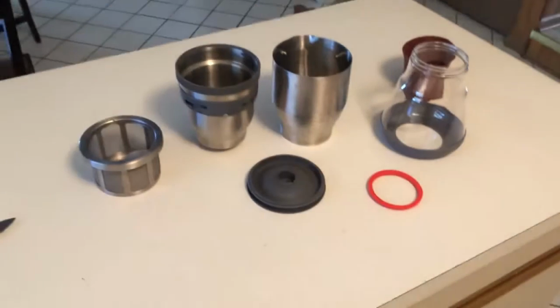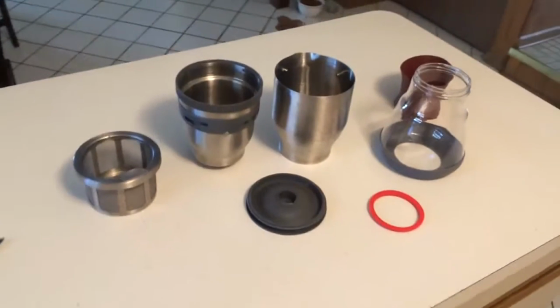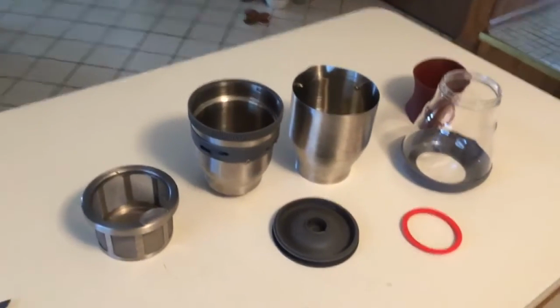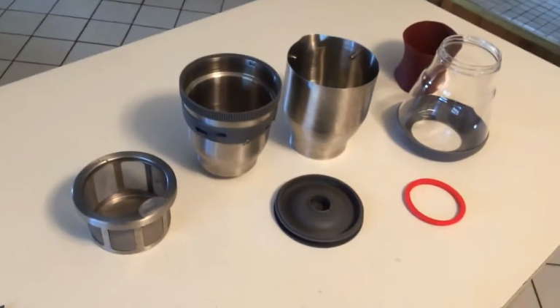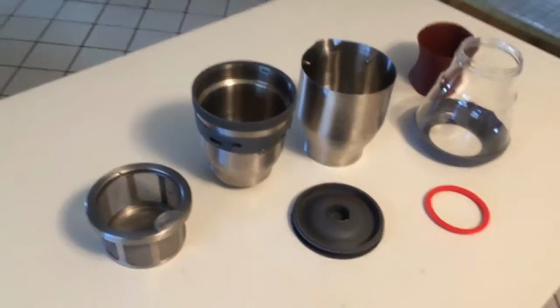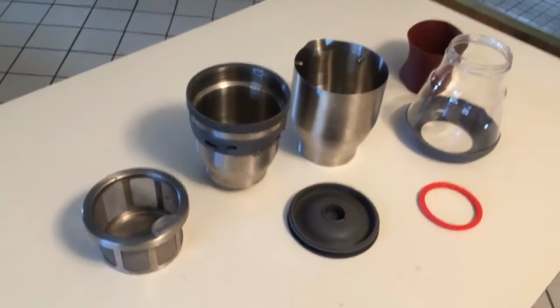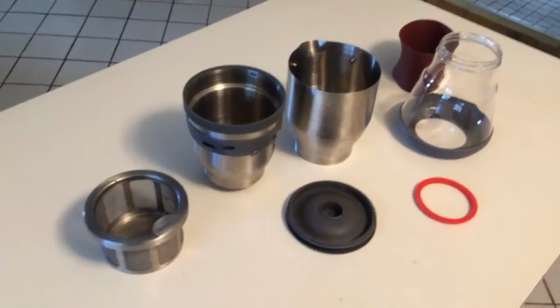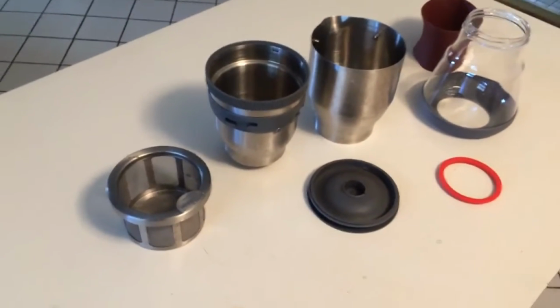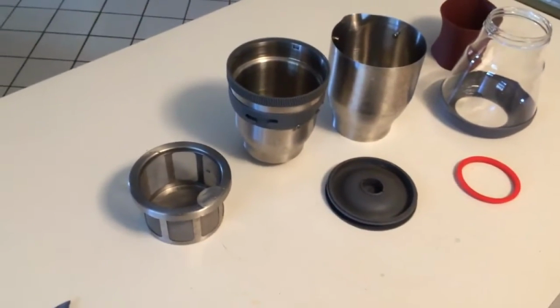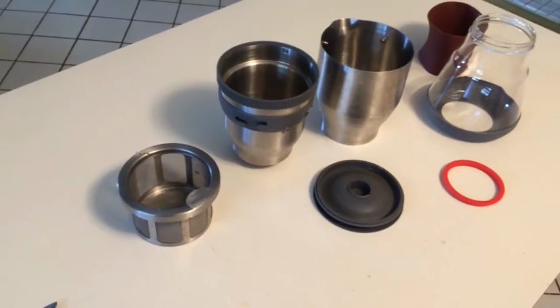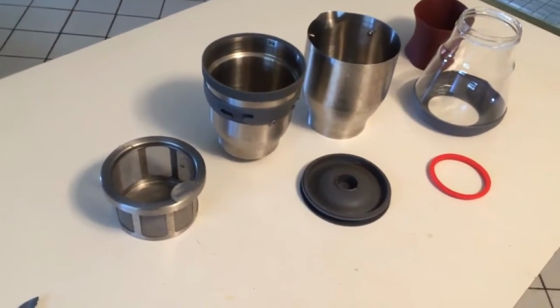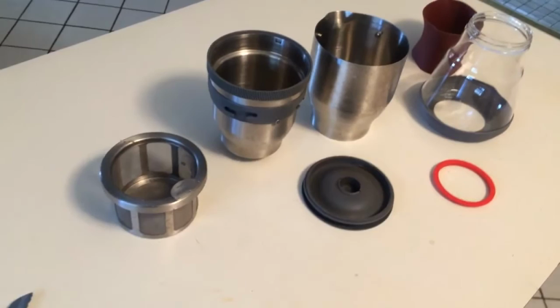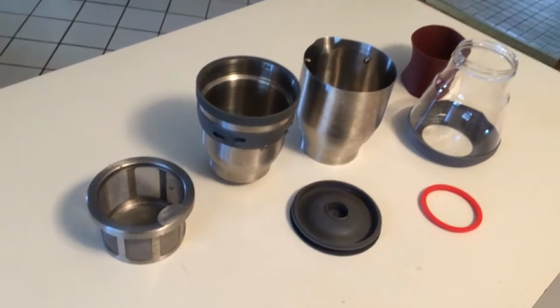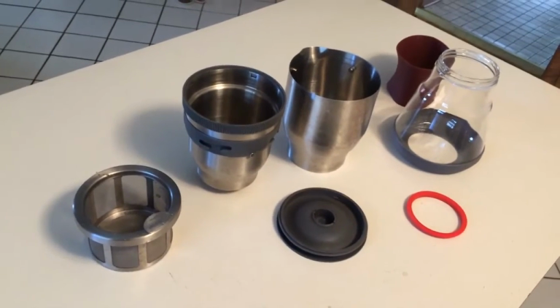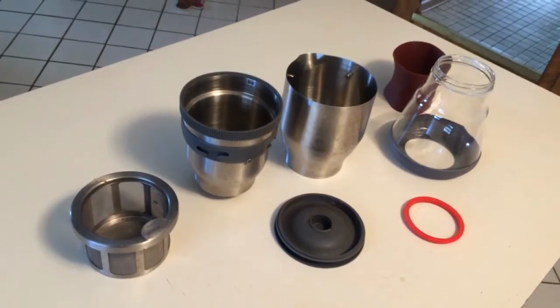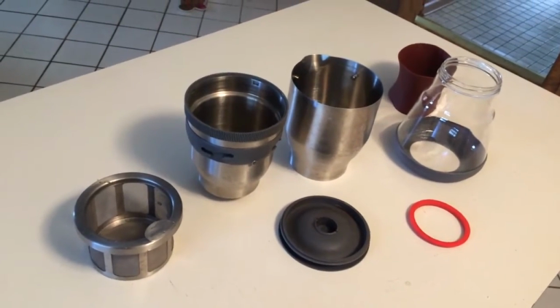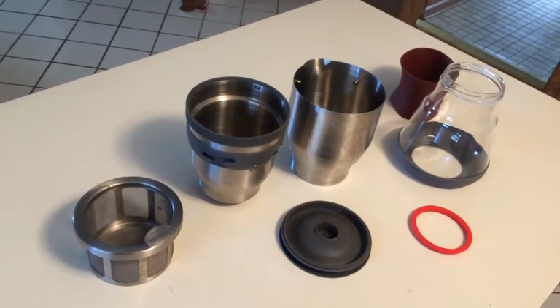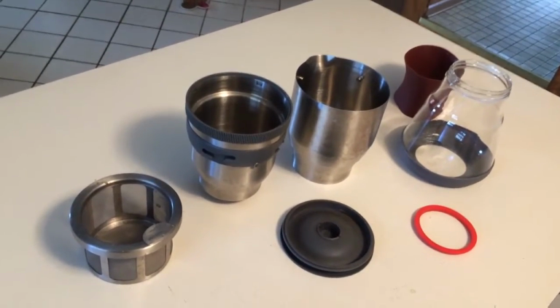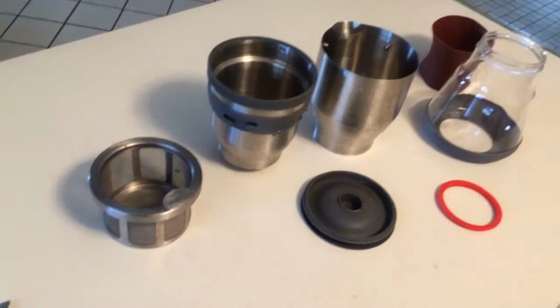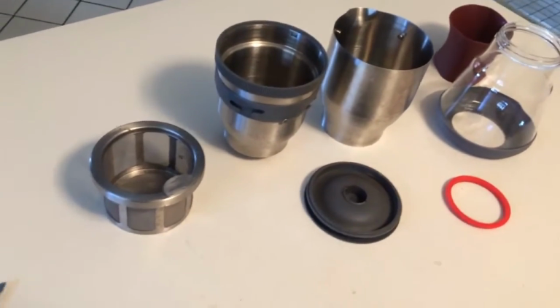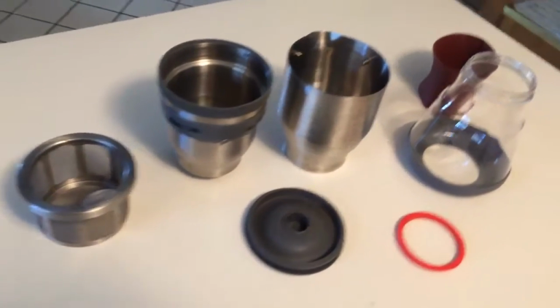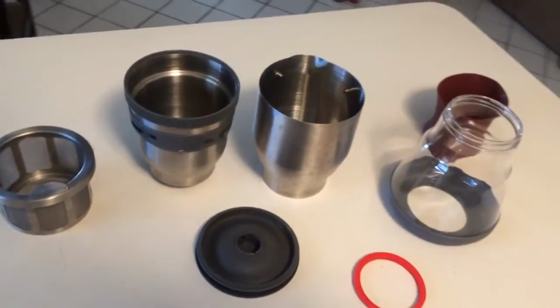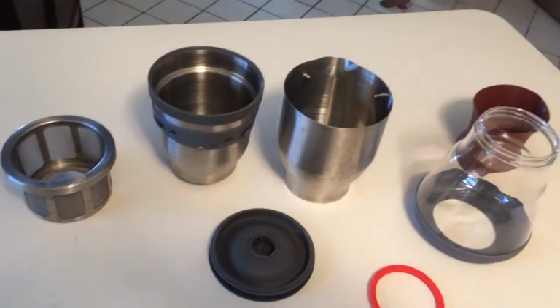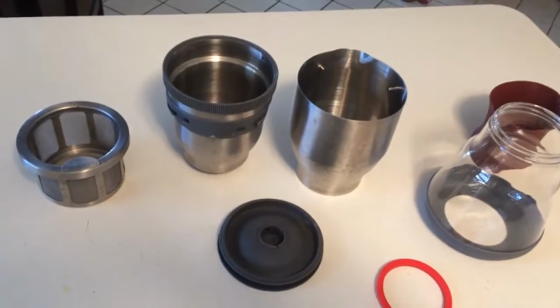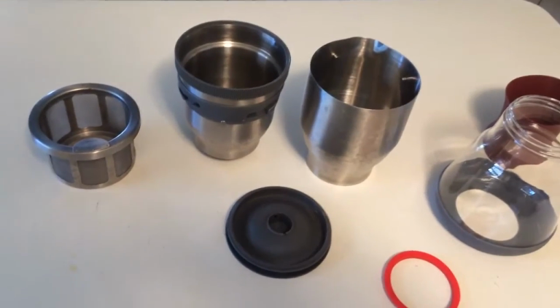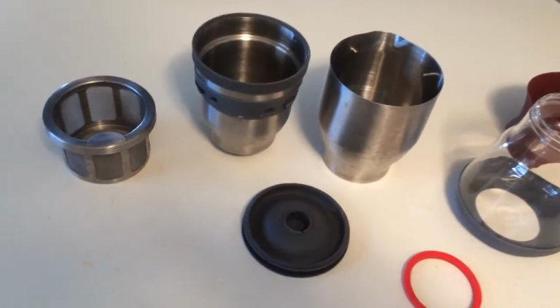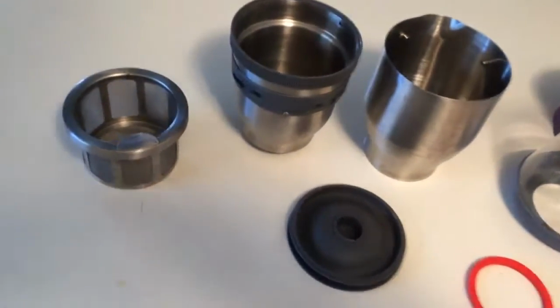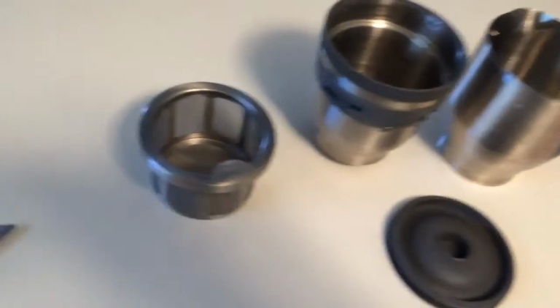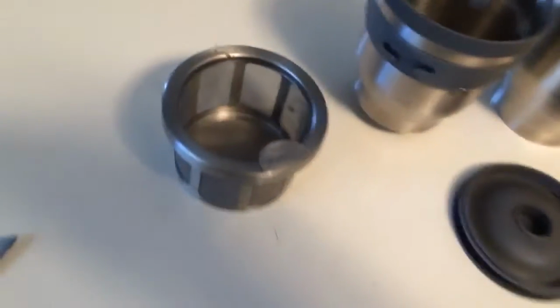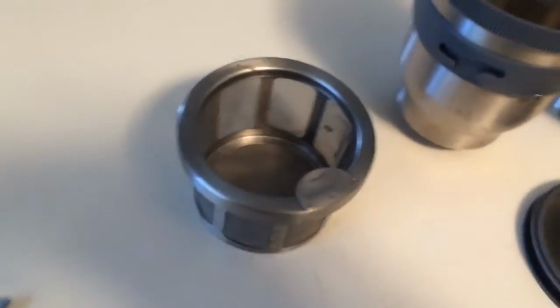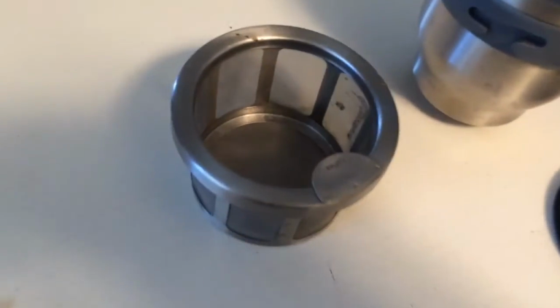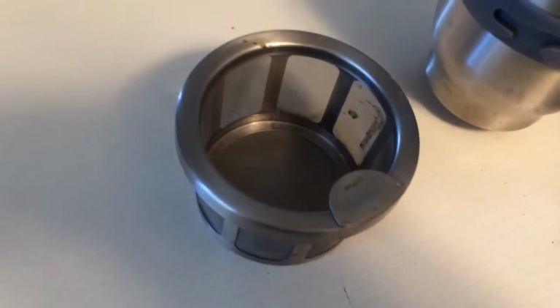All right everybody, how's it going? I'm gonna make a pot of coffee here using my new duo coffee system. I've used it for about a month now and it's pretty awesome.